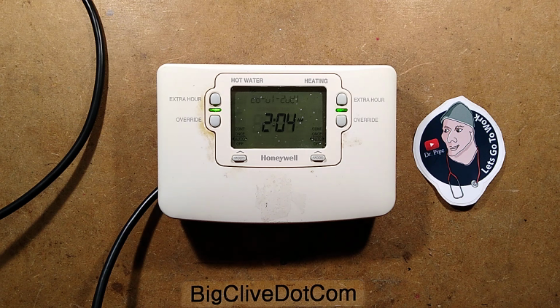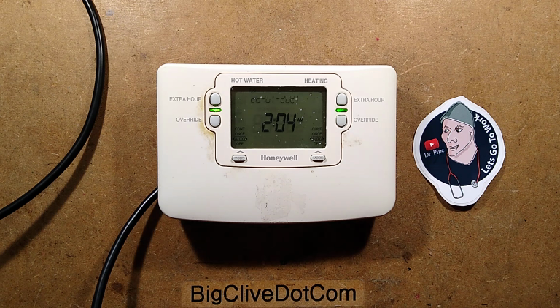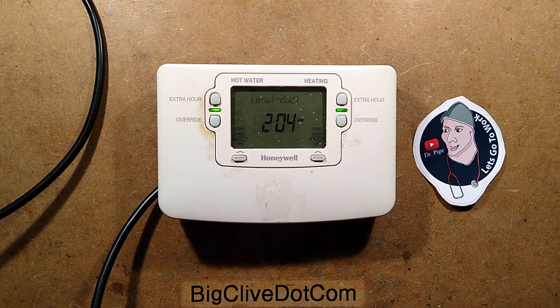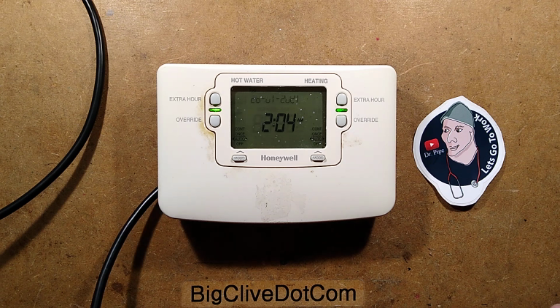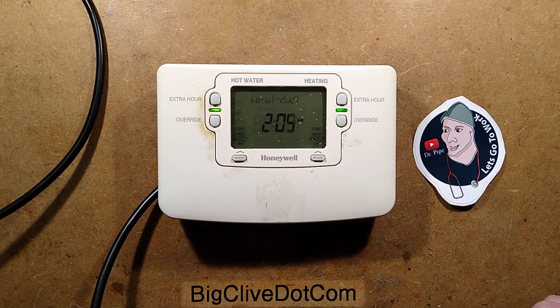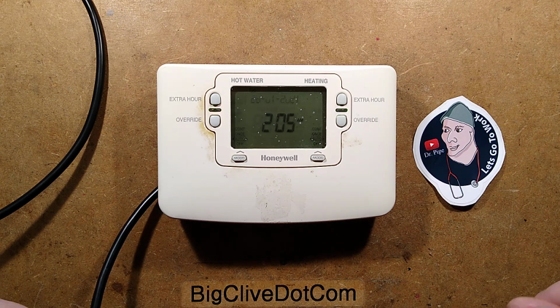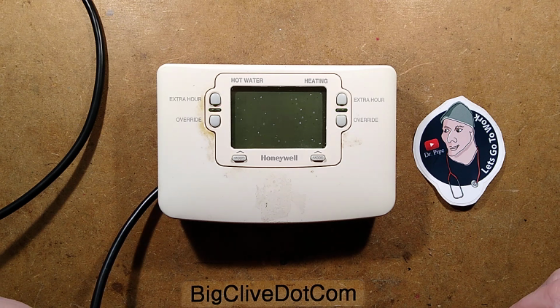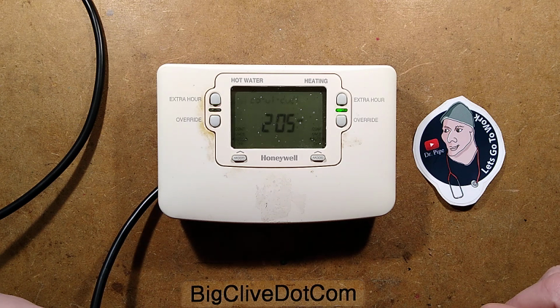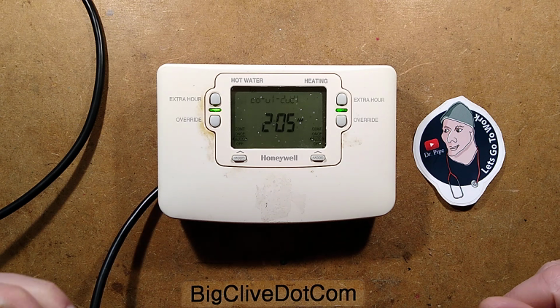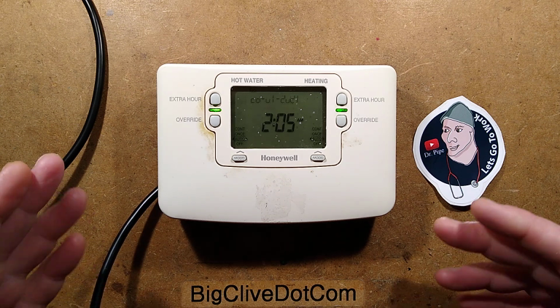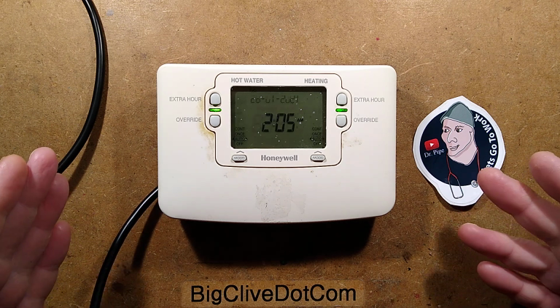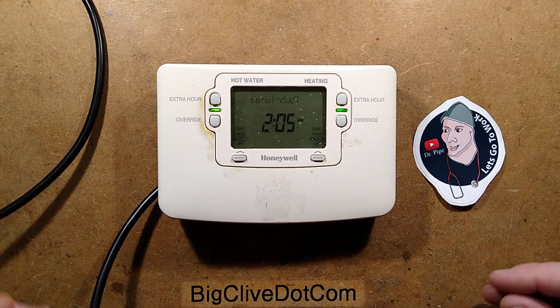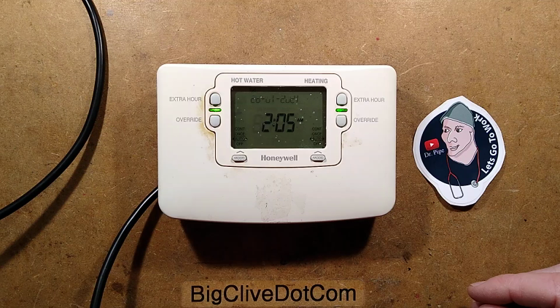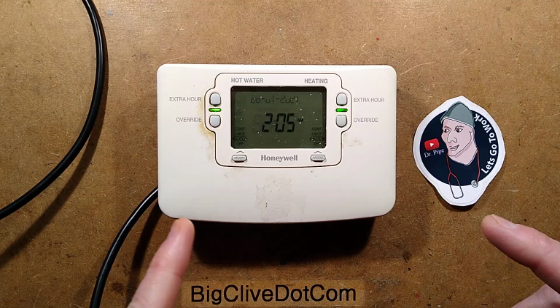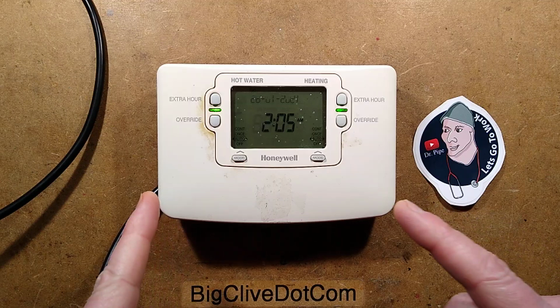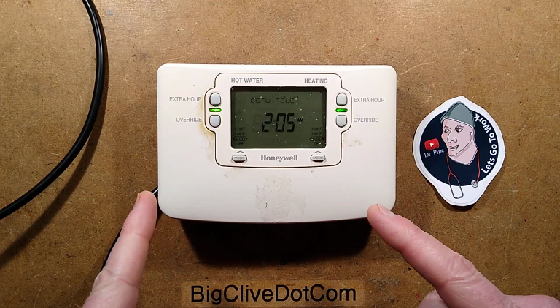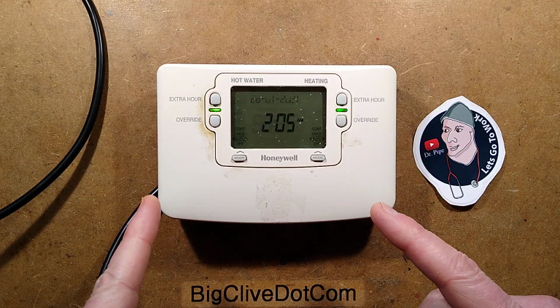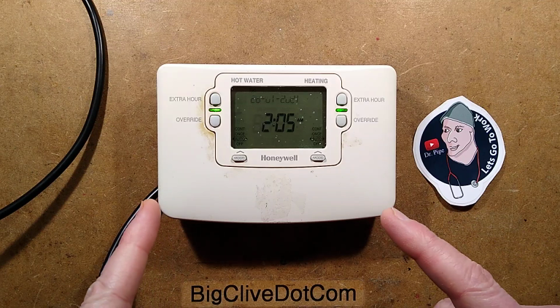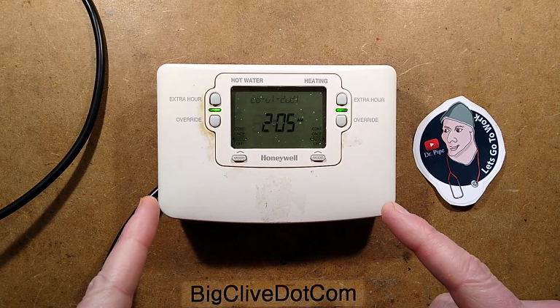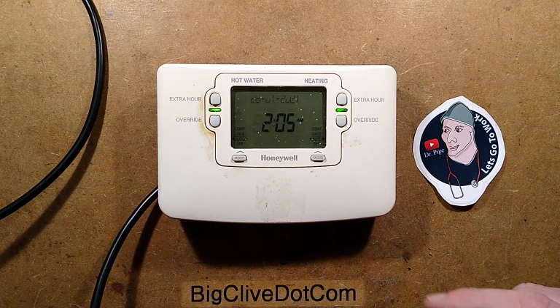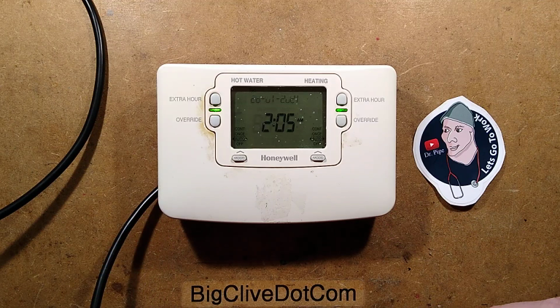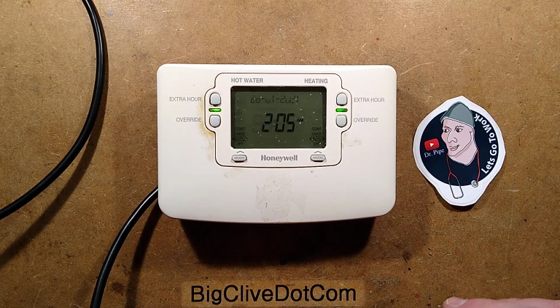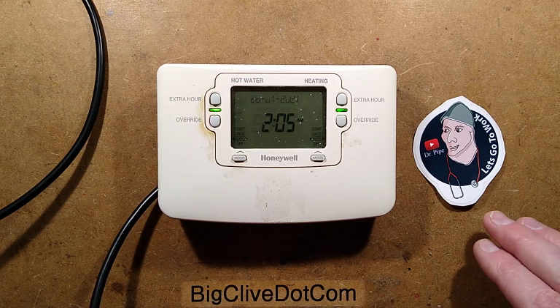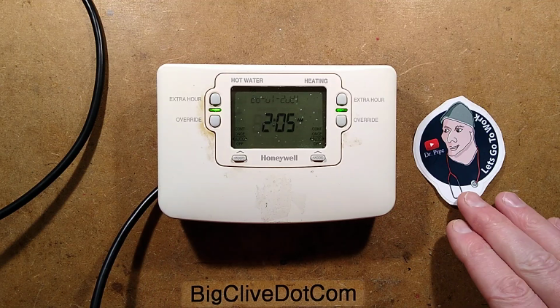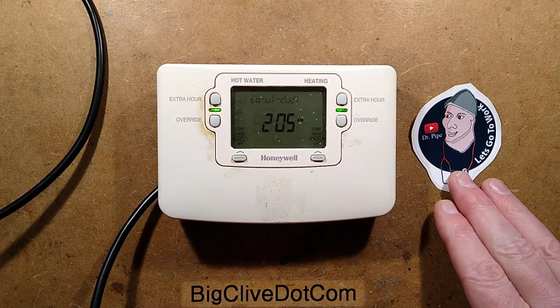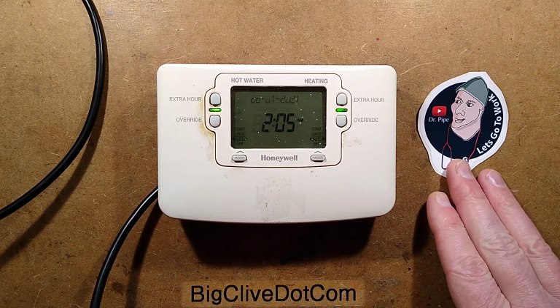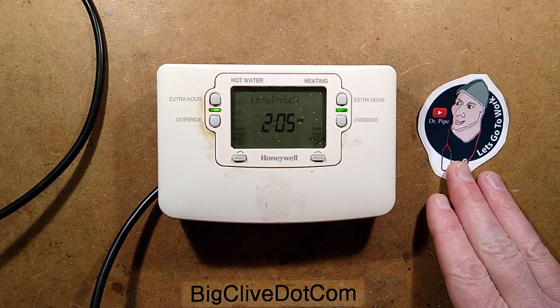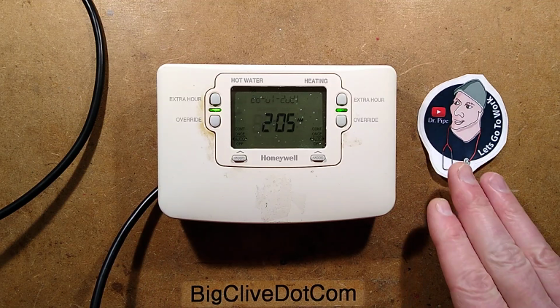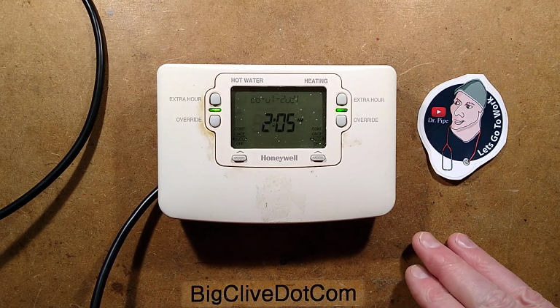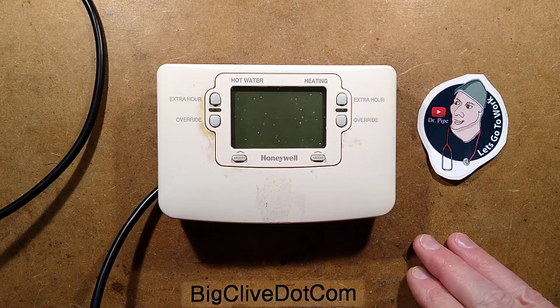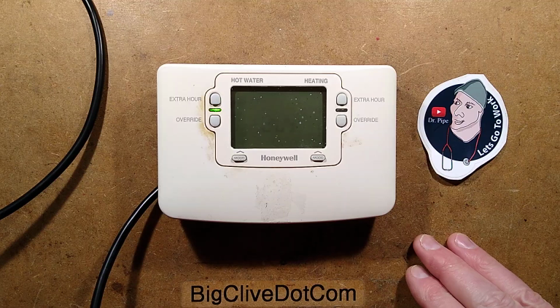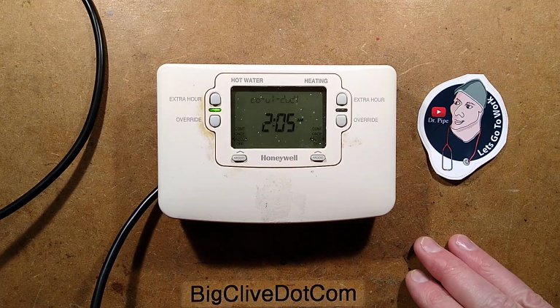Honeywell controllers seem to be the flavour of the month at the moment — I guess it's just down to their popularity. Here is a faulty one with a common problem they have. This one was sent by Dr. Pipe. Let's go to work.